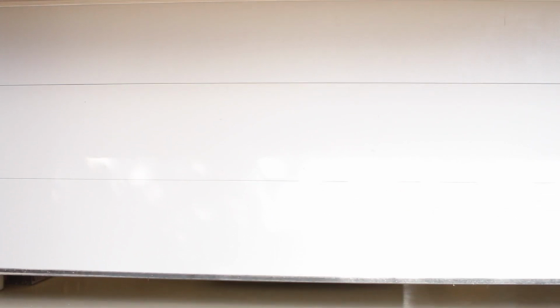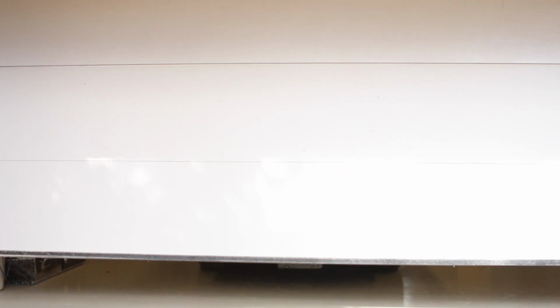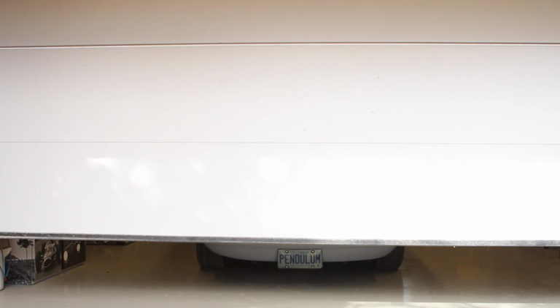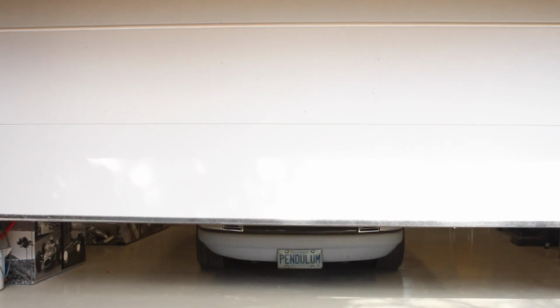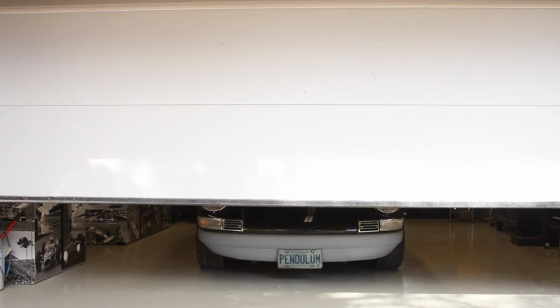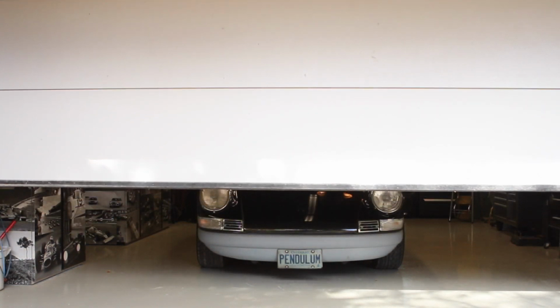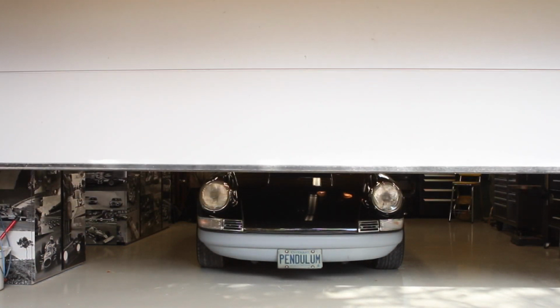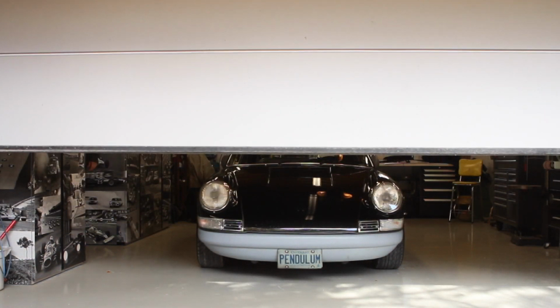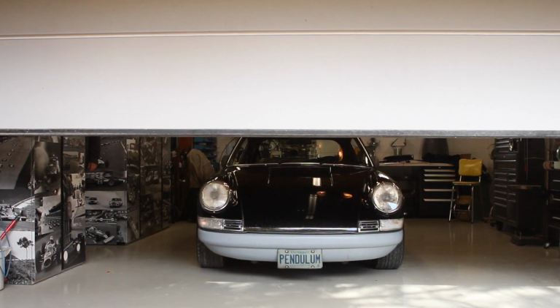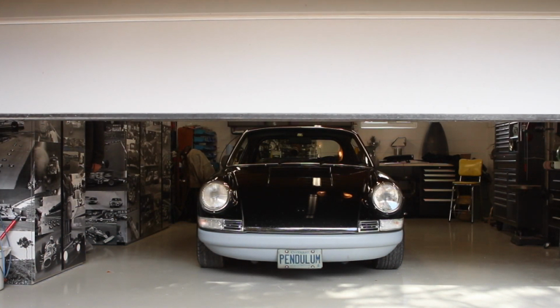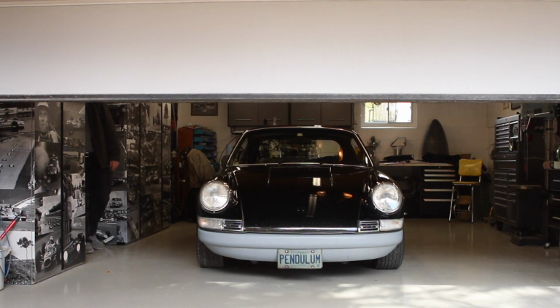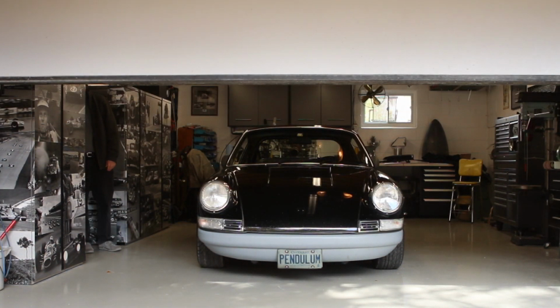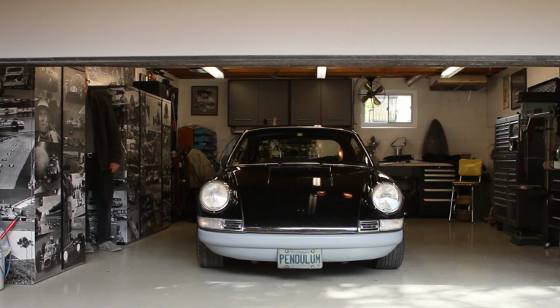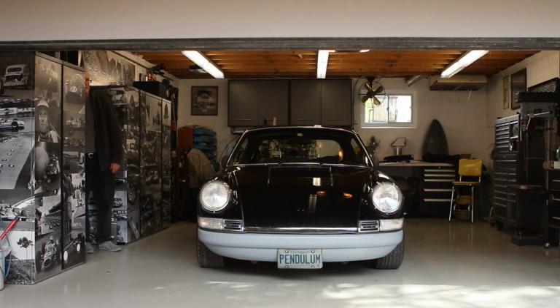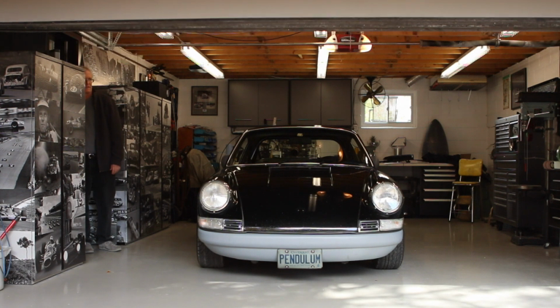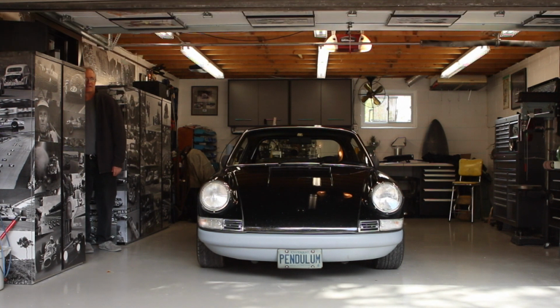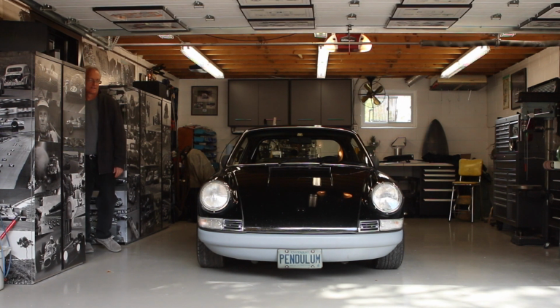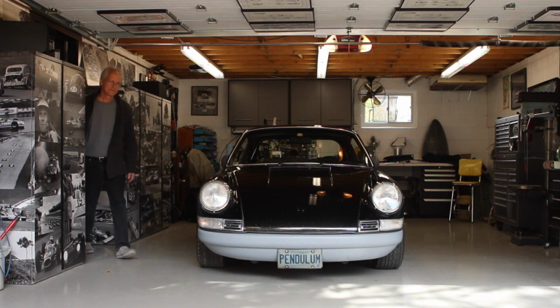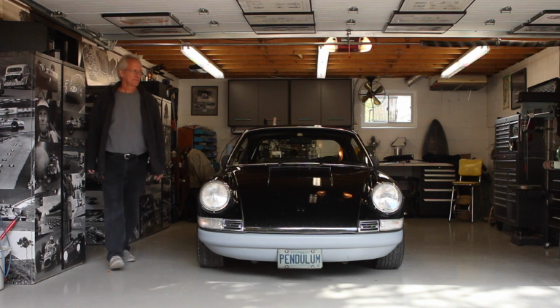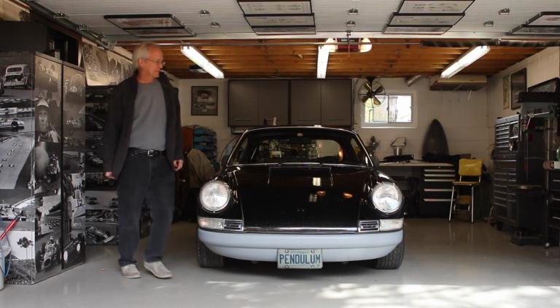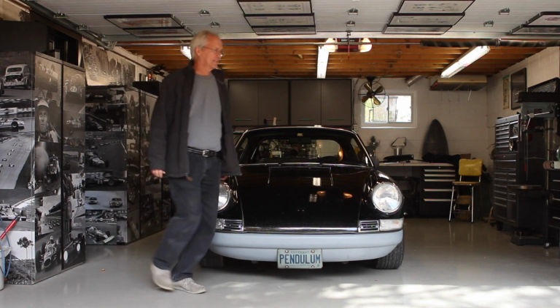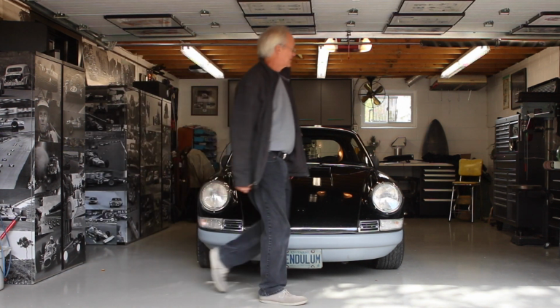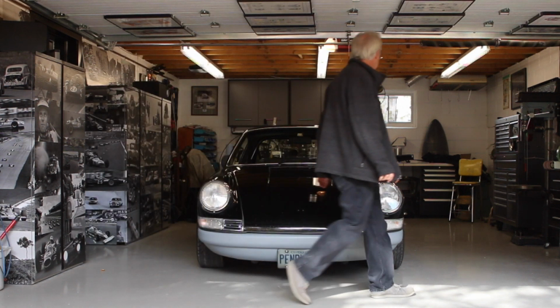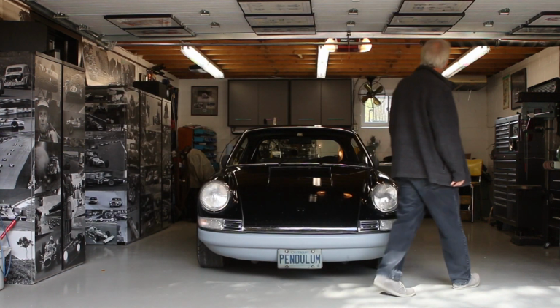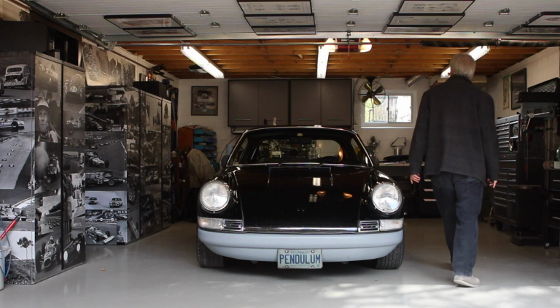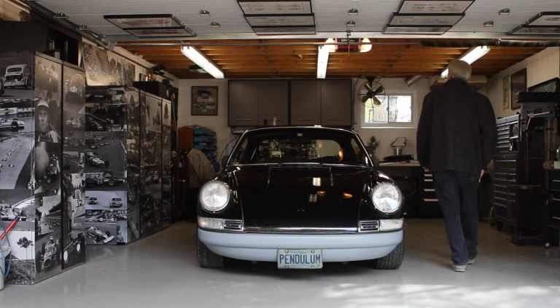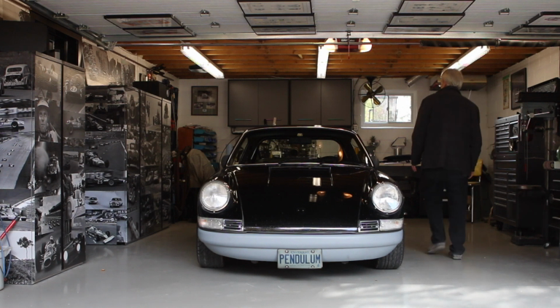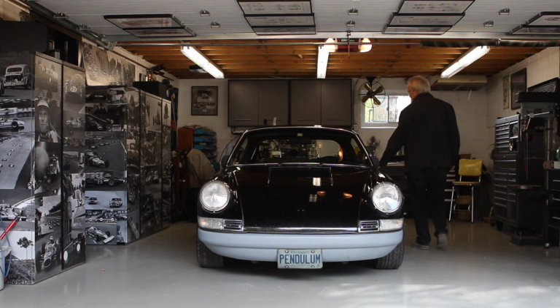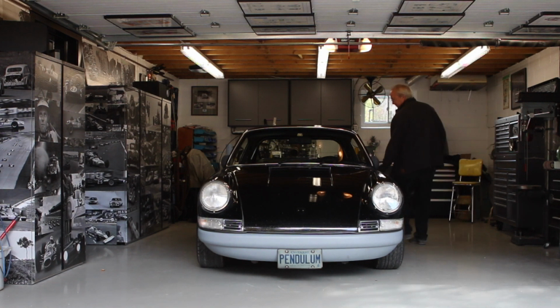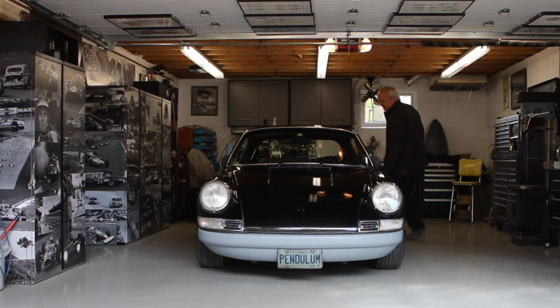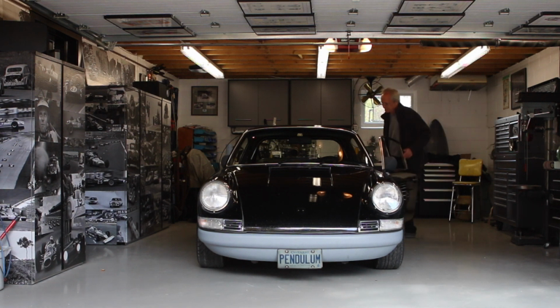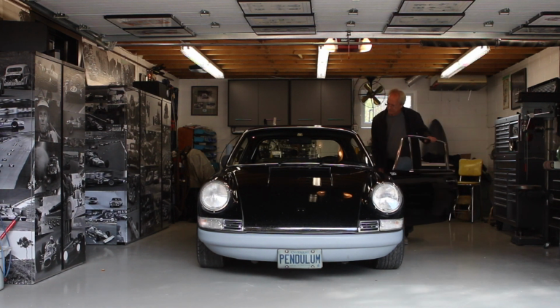I really like the era from, say, 1930 to the late 60s, when race cars were all mechanical design. There was no electronics, there was no aerodynamics, no ground effects — that kind of technology didn't exist. I like the era when it was pure mechanical design.